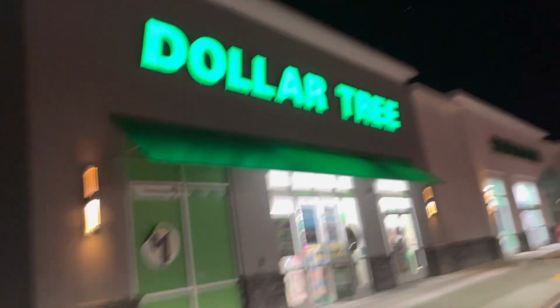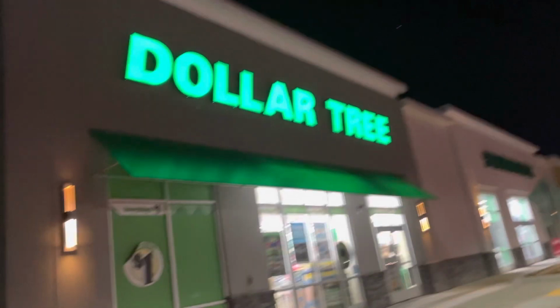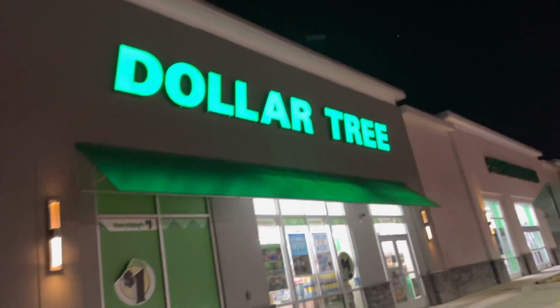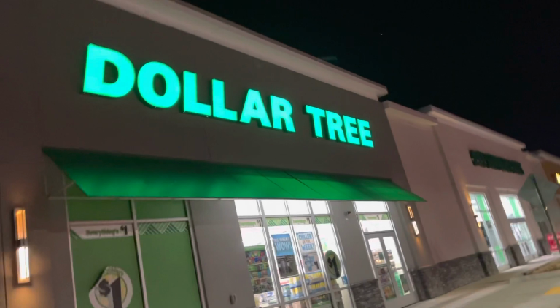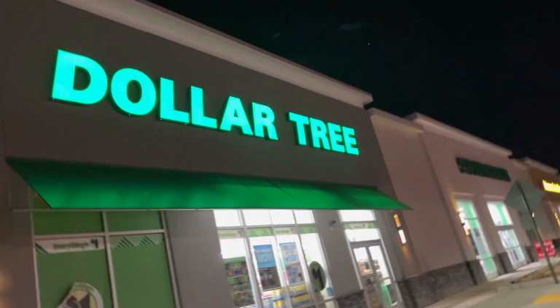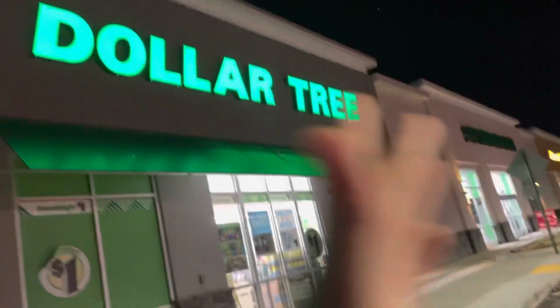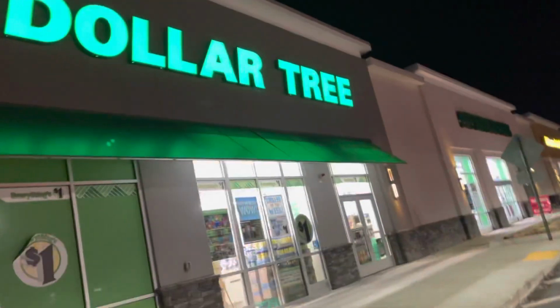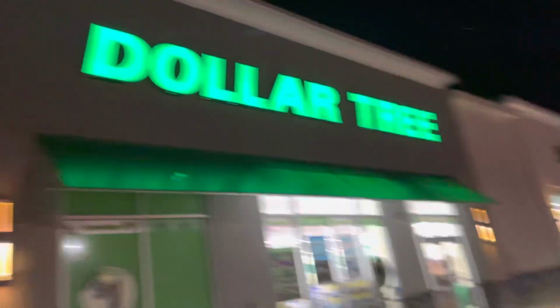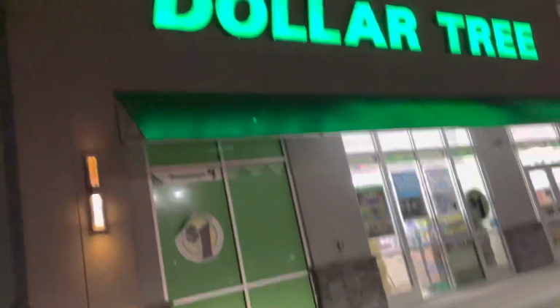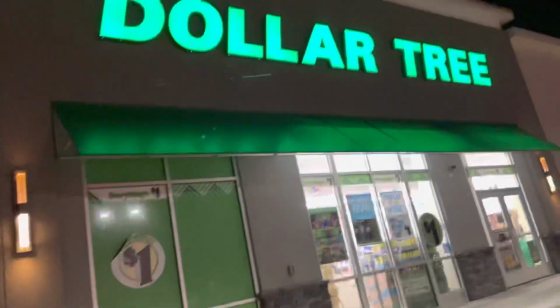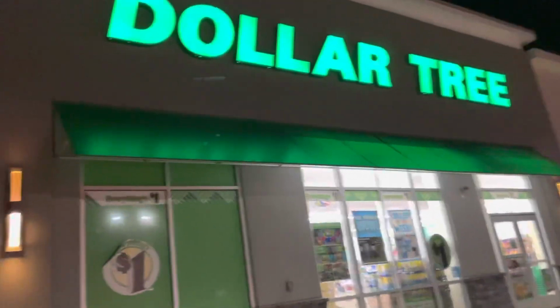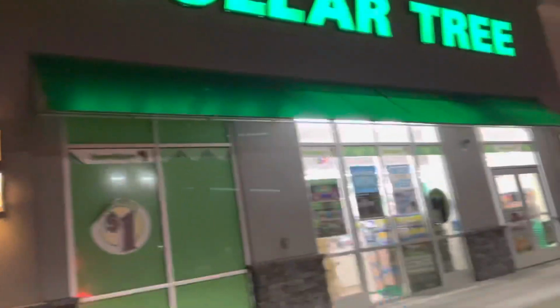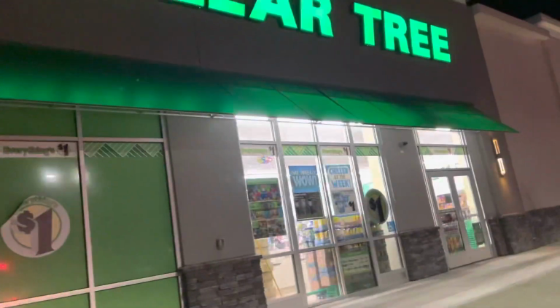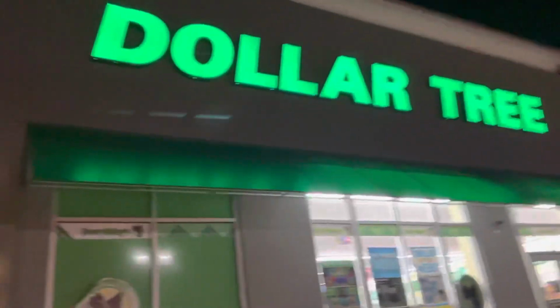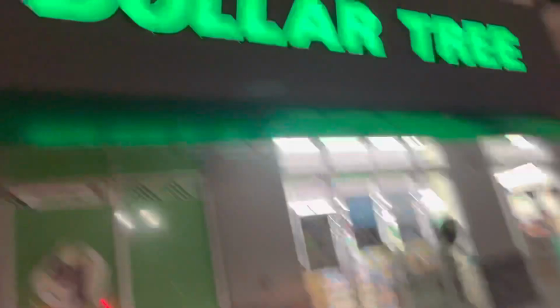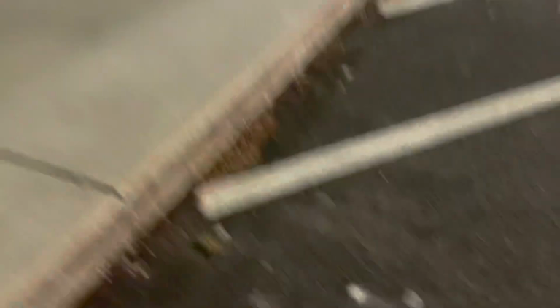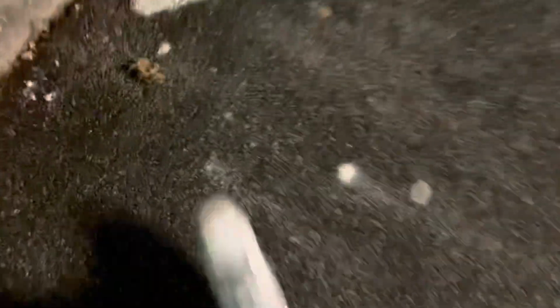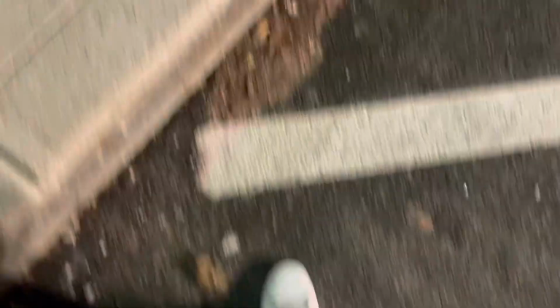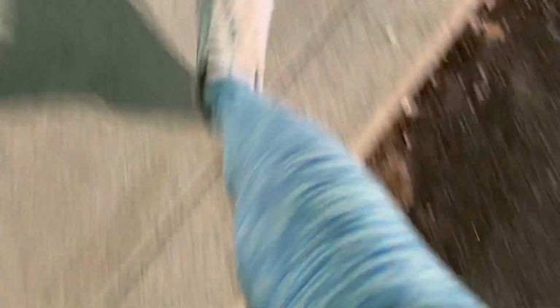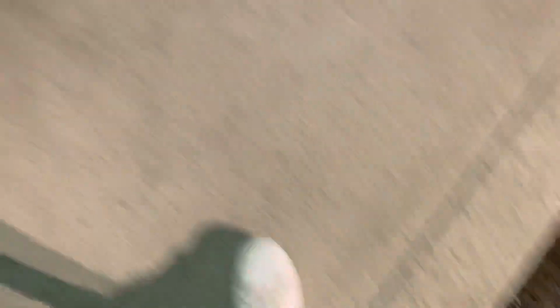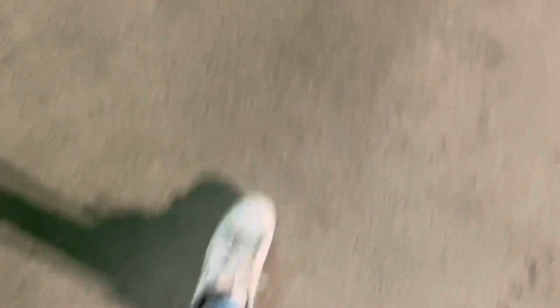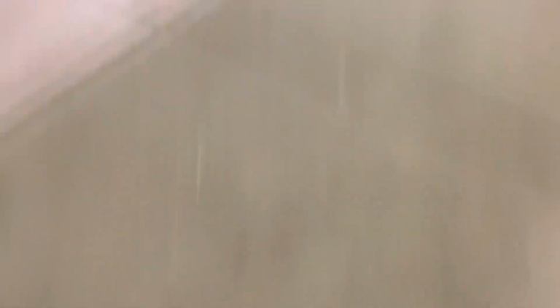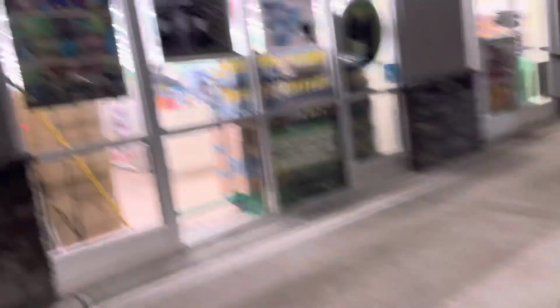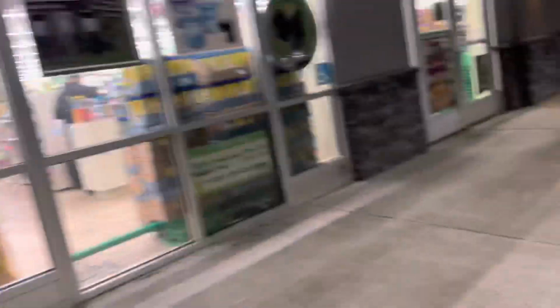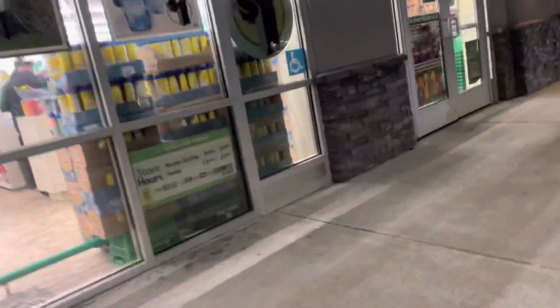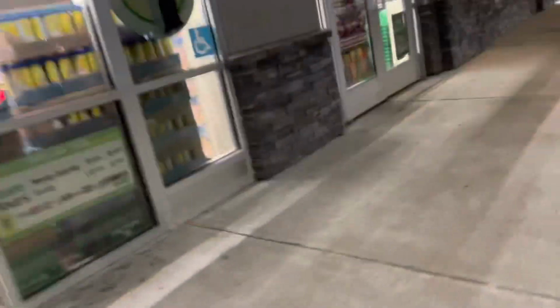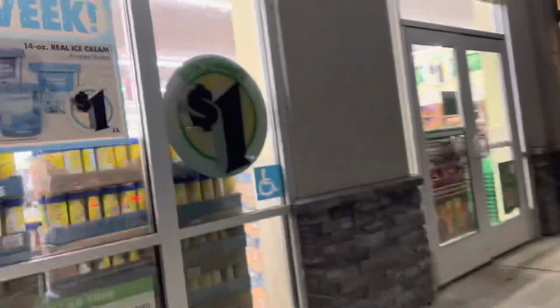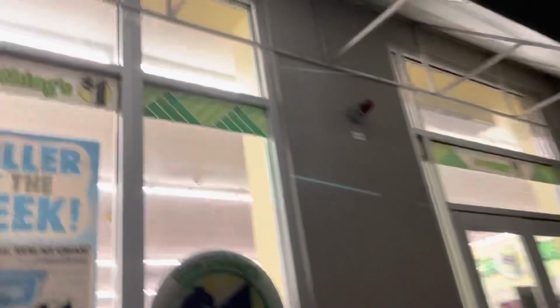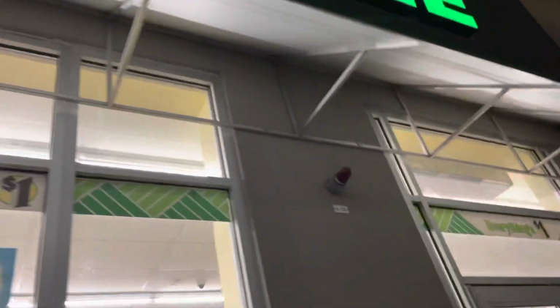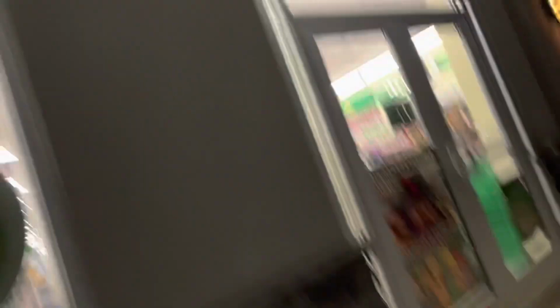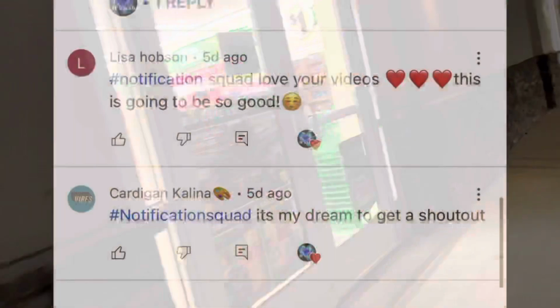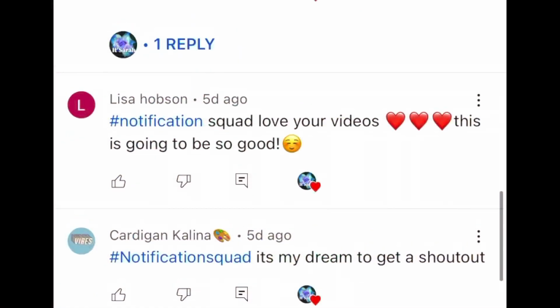Hi guys, it's Sarah! Today I'm going to go fidget shopping at the dollar store. I'm confident we will find some really cool fidgets, so let's just get into this epic video.